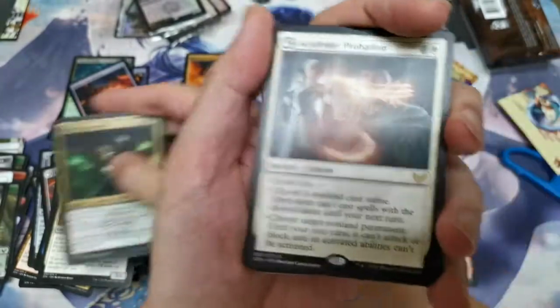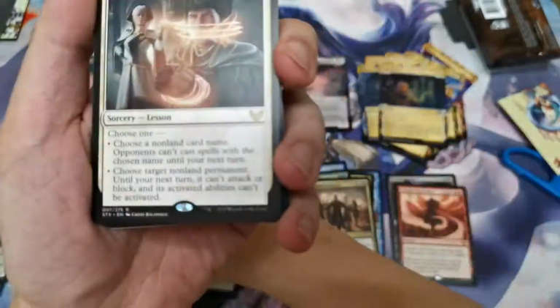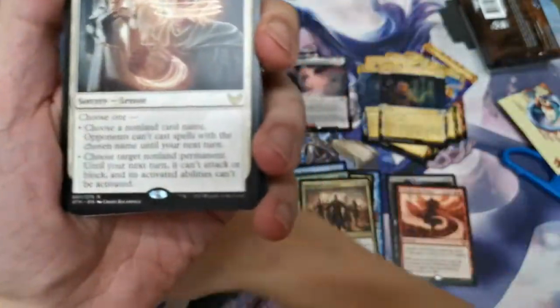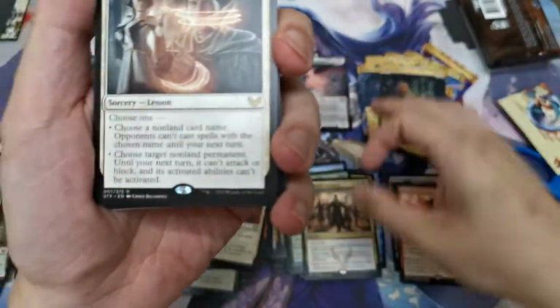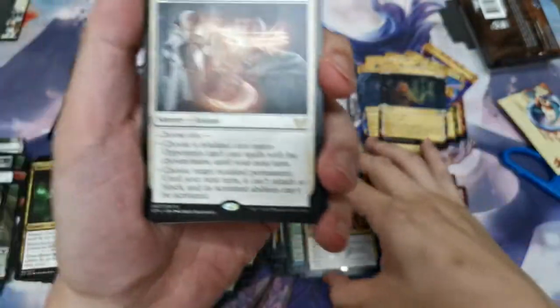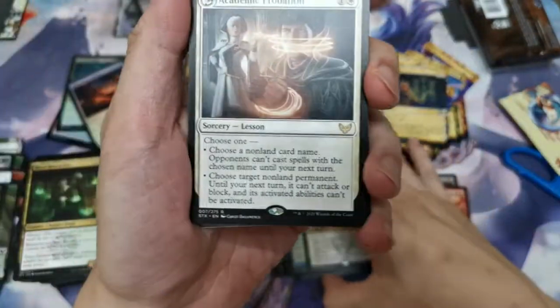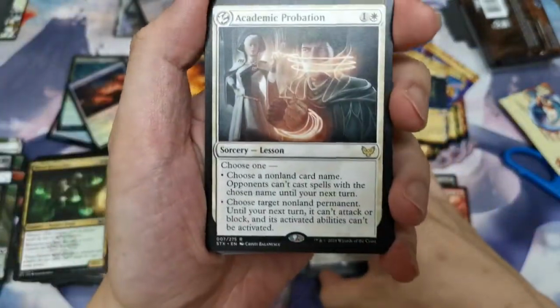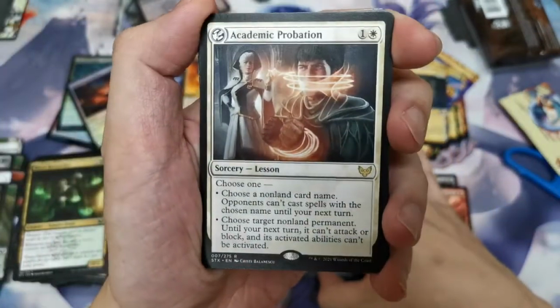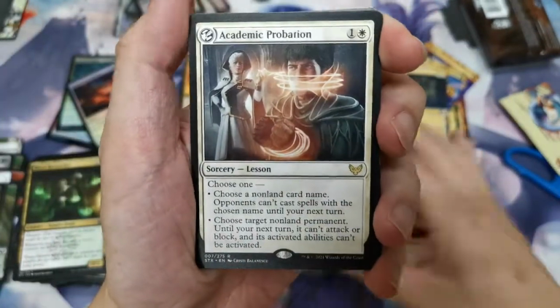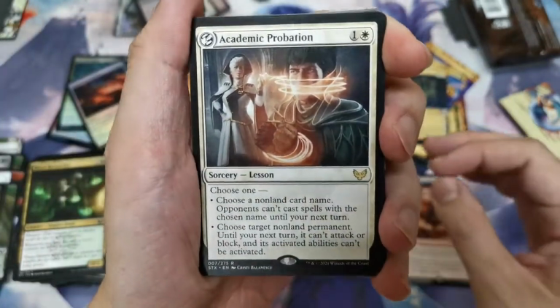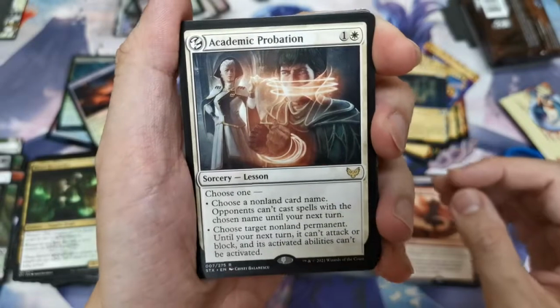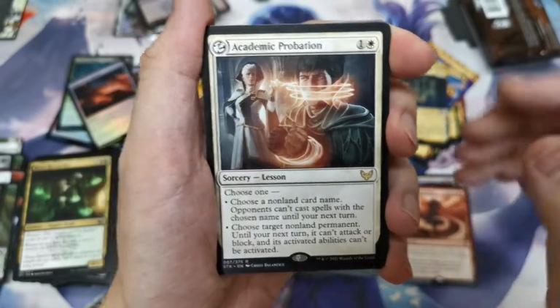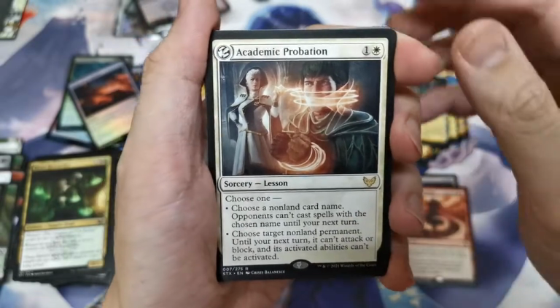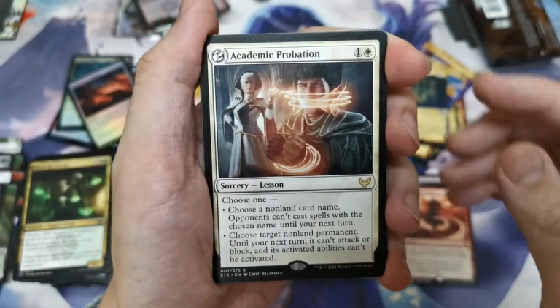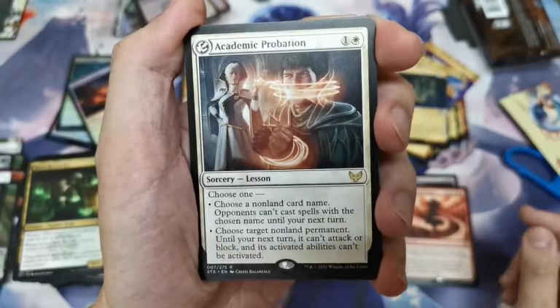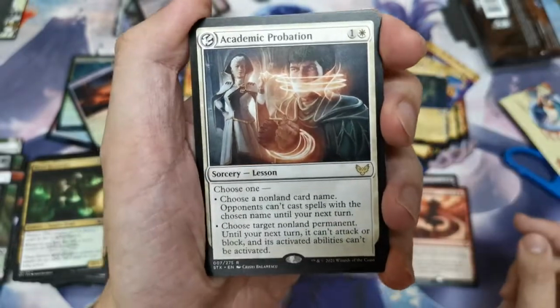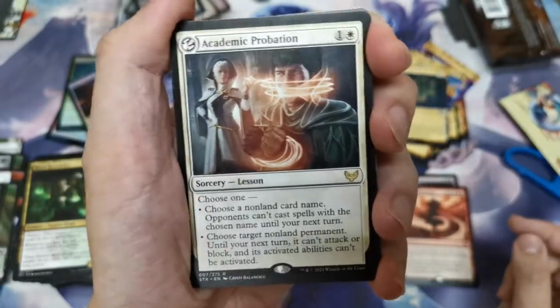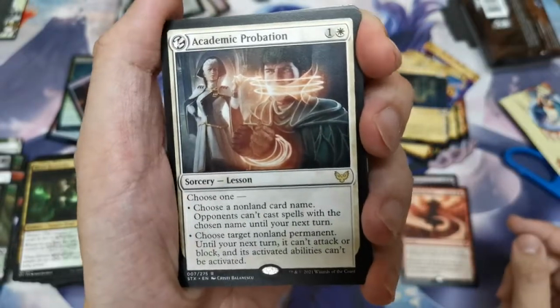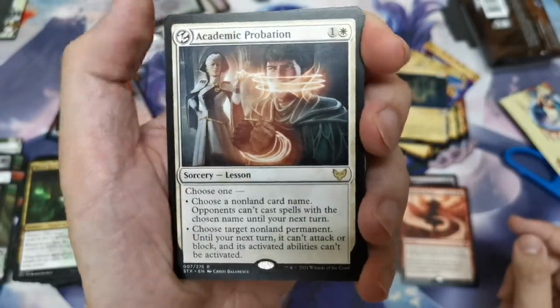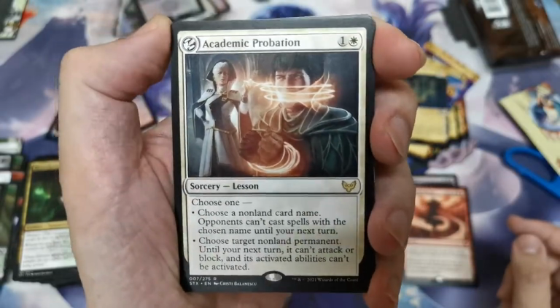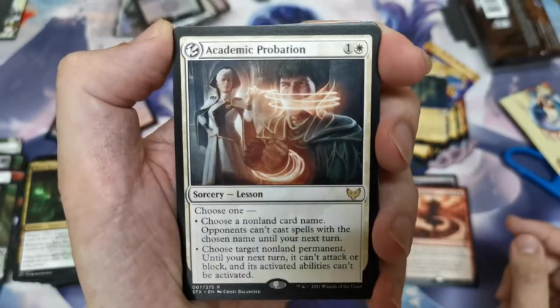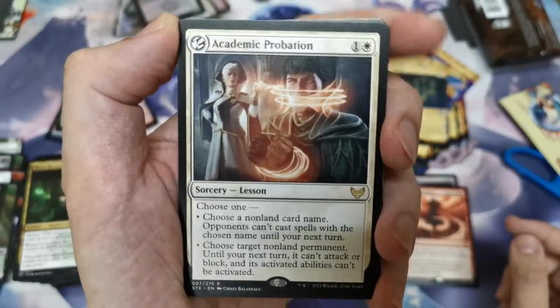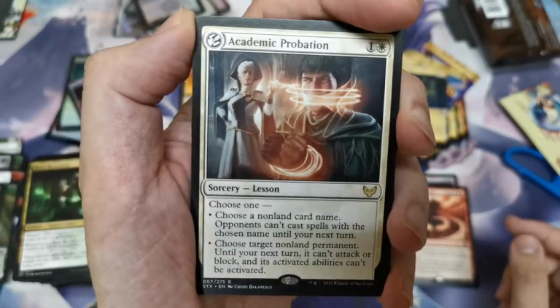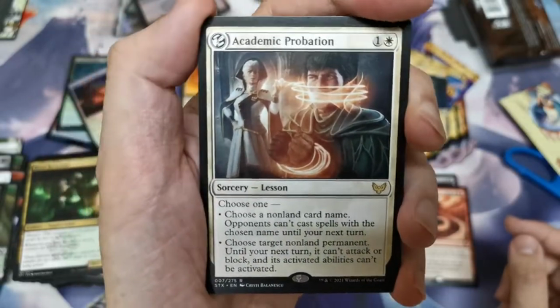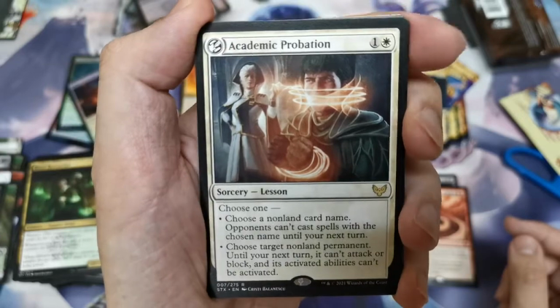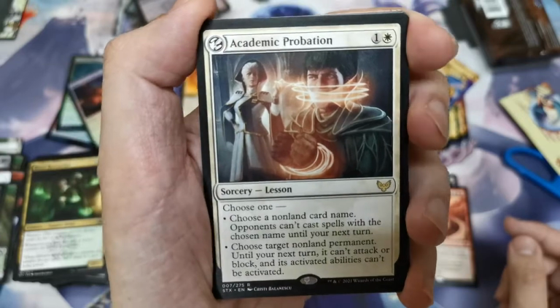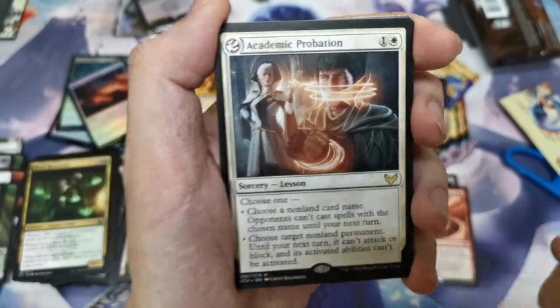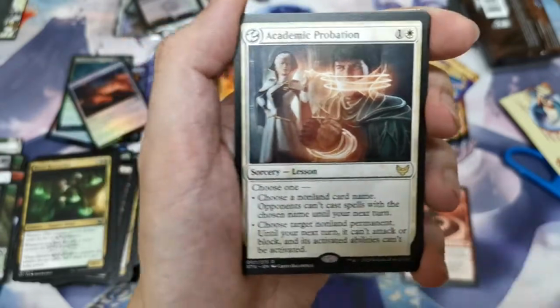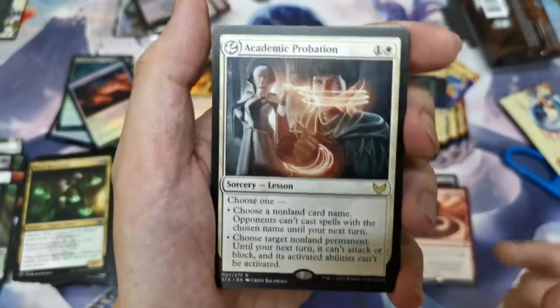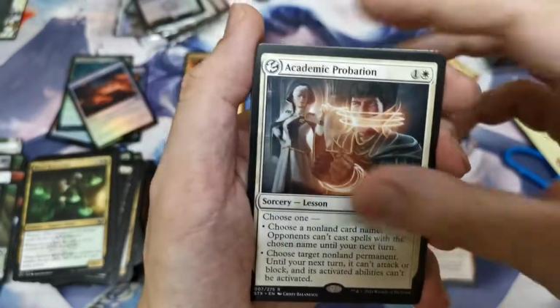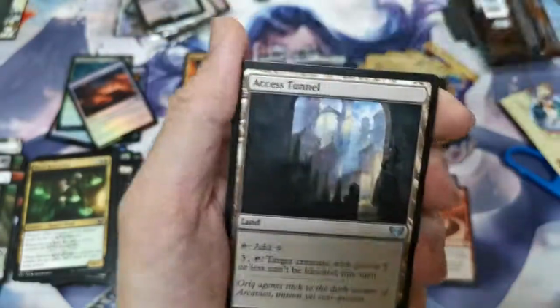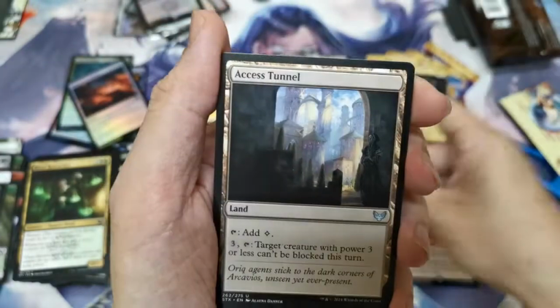Our second Lesson: Academic Probation. Lessons cannot be played in EDH, I think, because of the no-sideboard rule, but you can still use it as a normal sorcery. Access Tunnel, Humiliate.